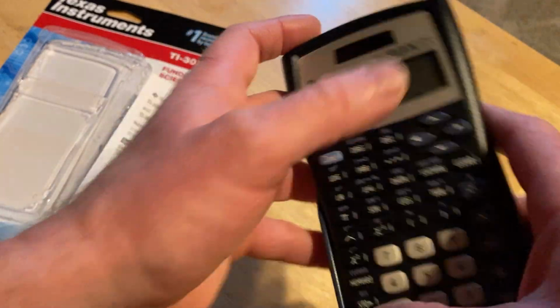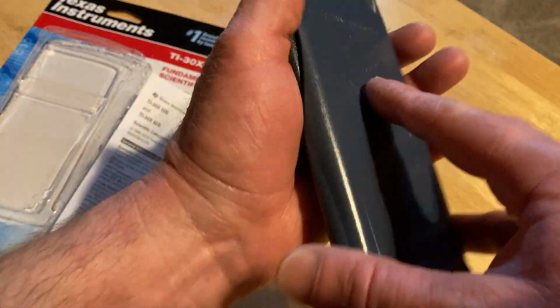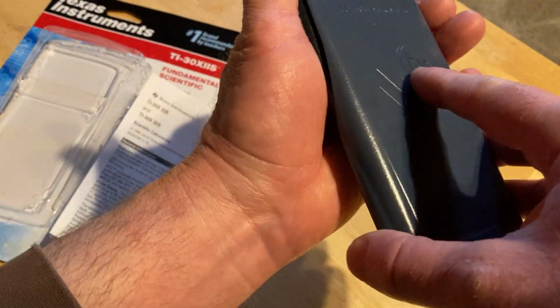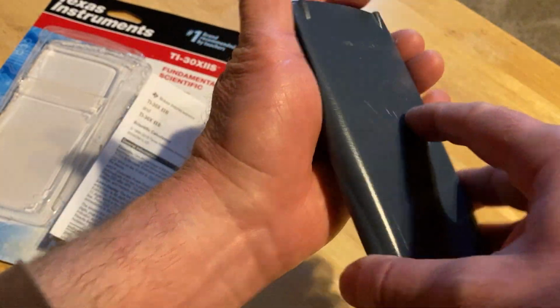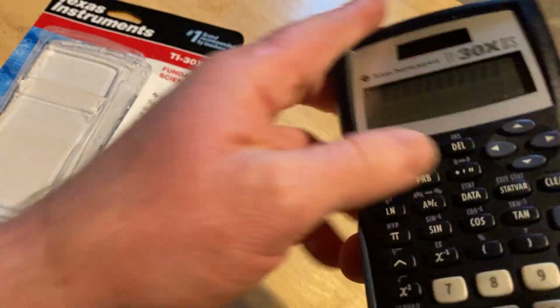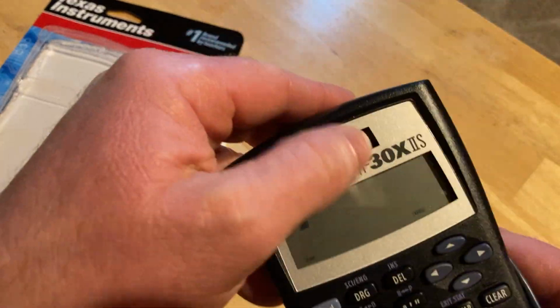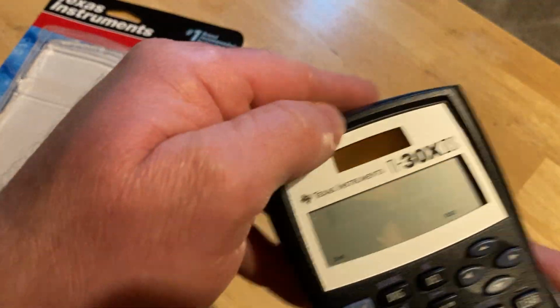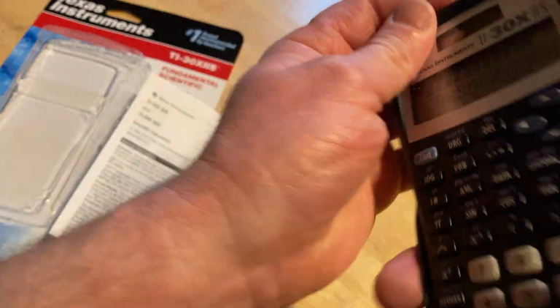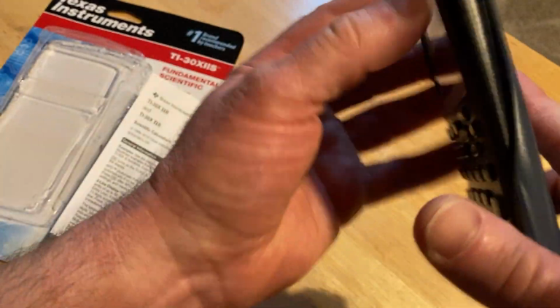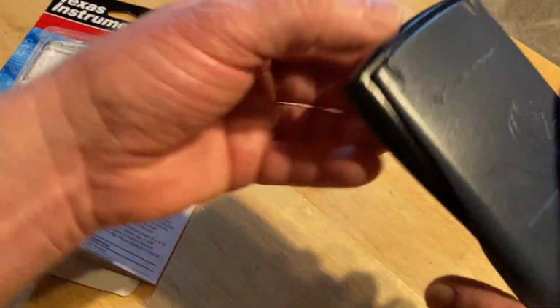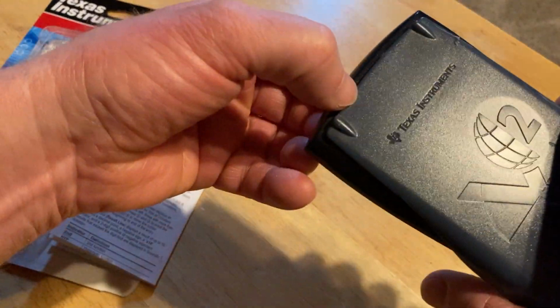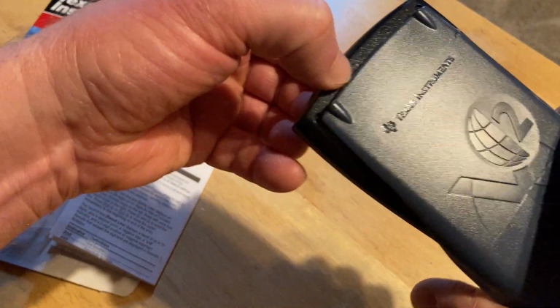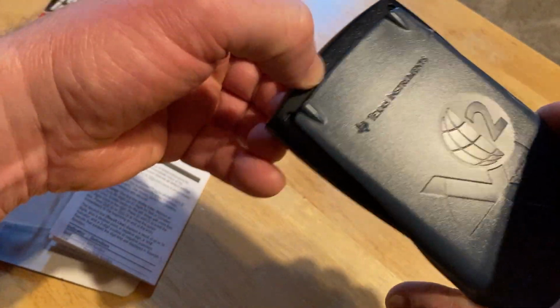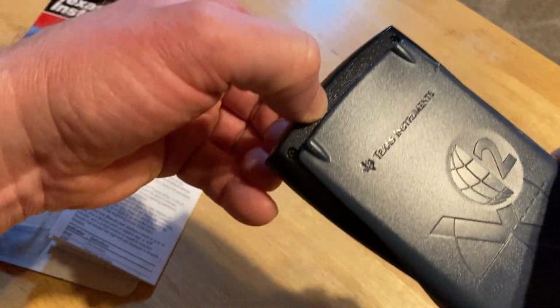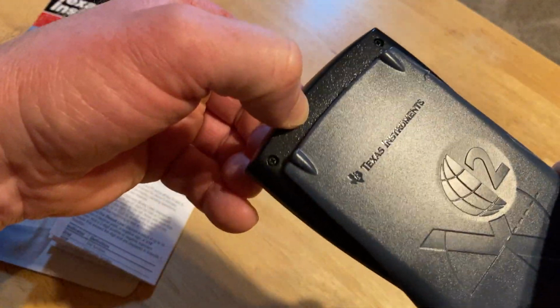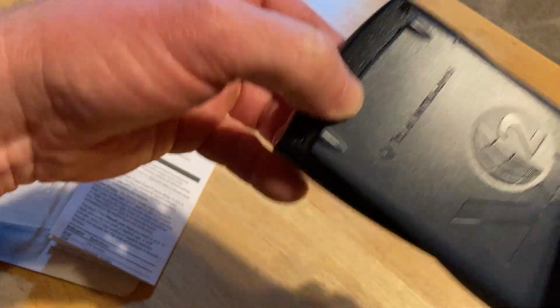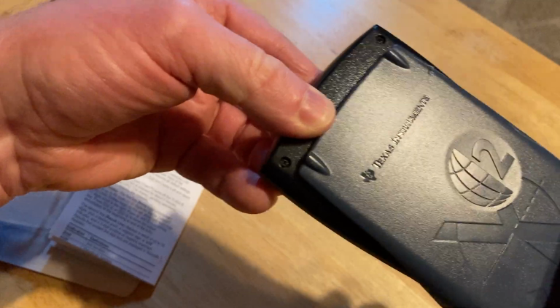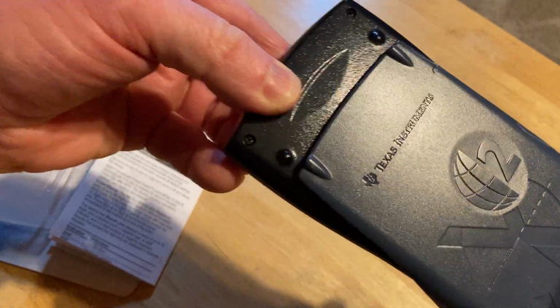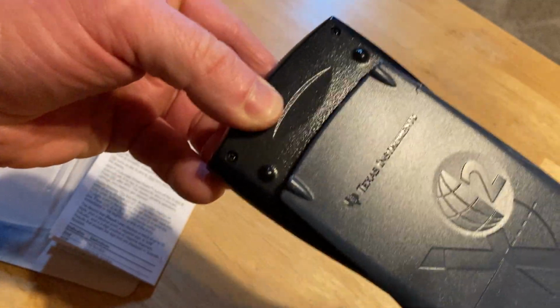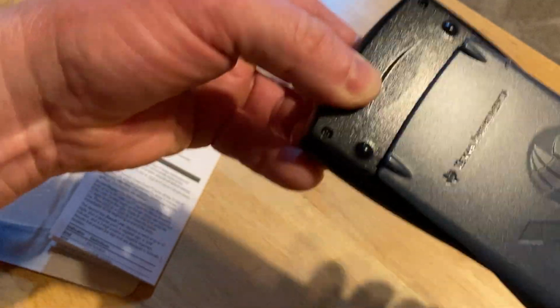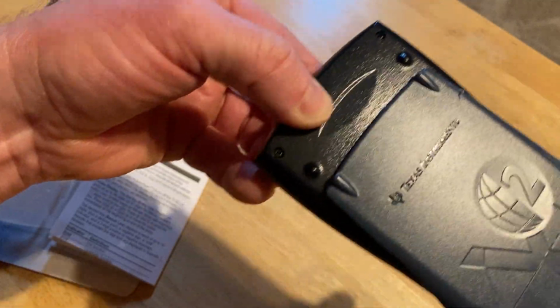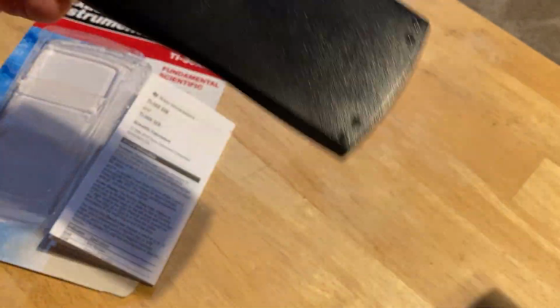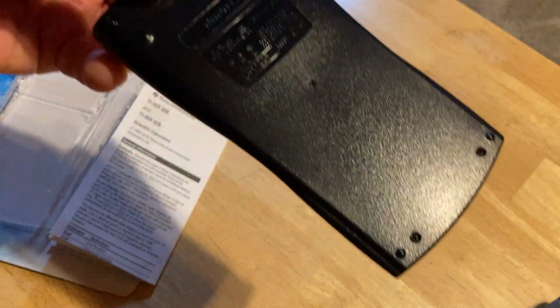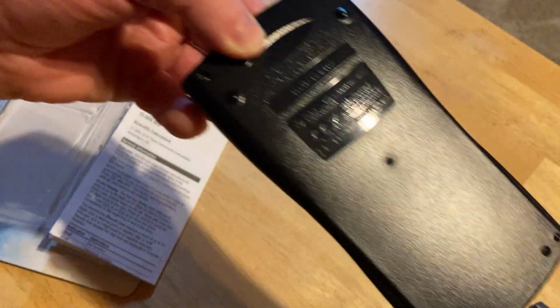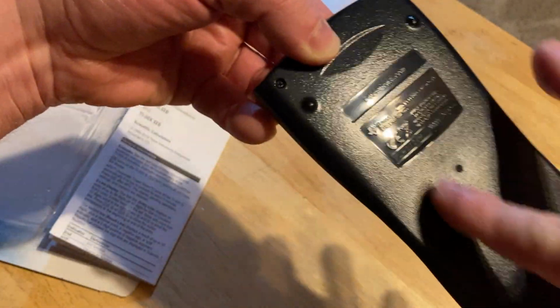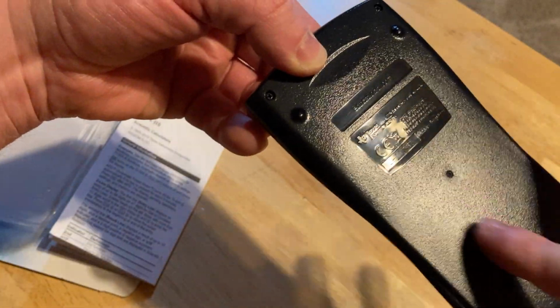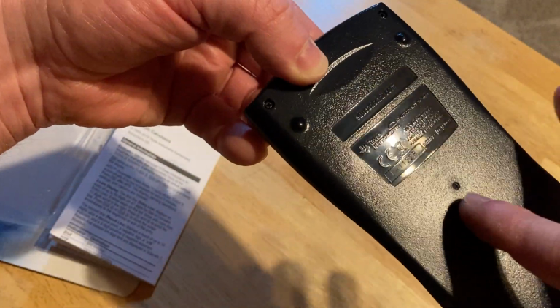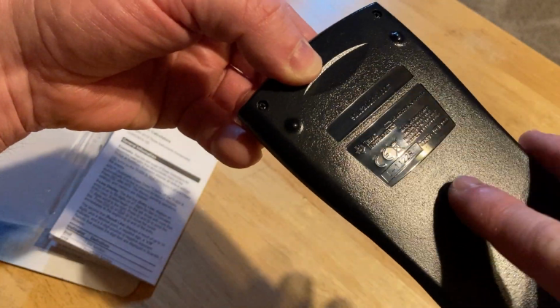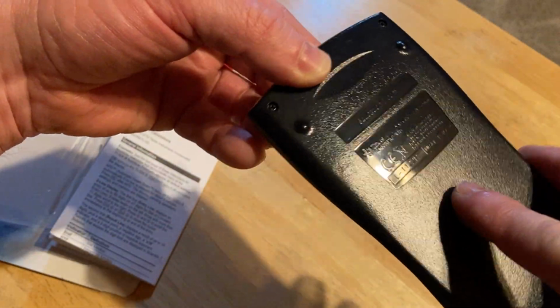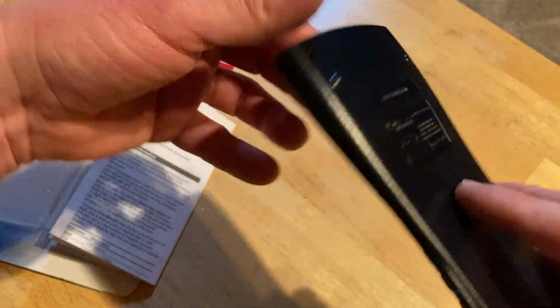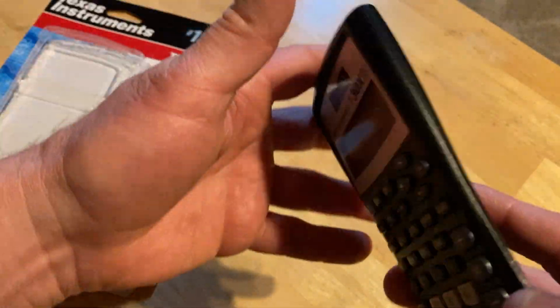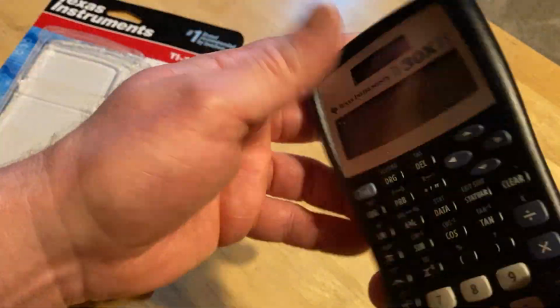It does have a battery and it's also solar-powered. On the back you can take off a panel with a screwdriver to get to the battery.